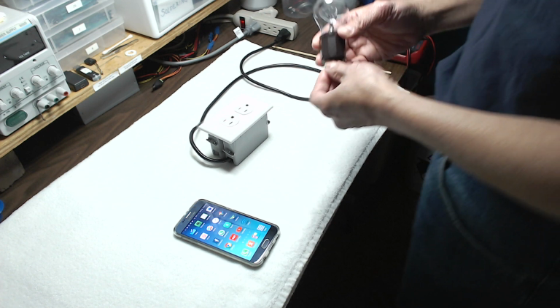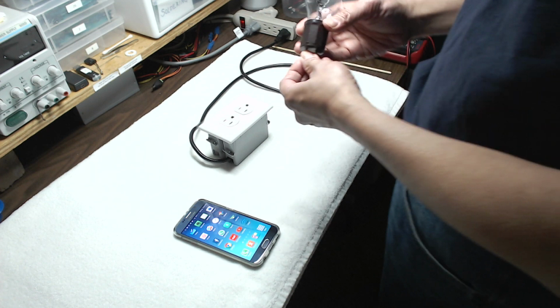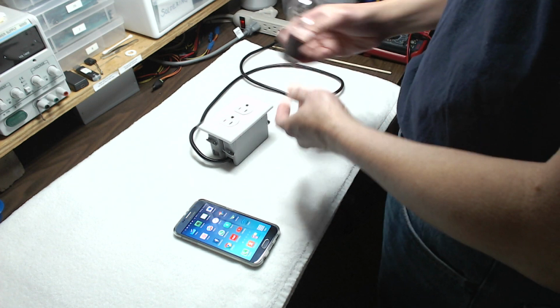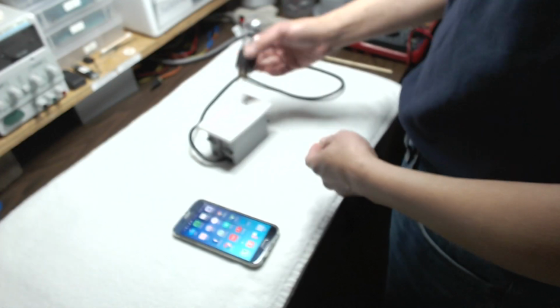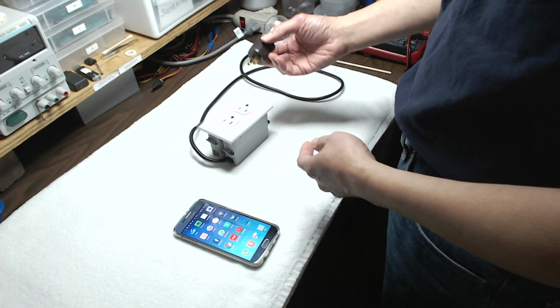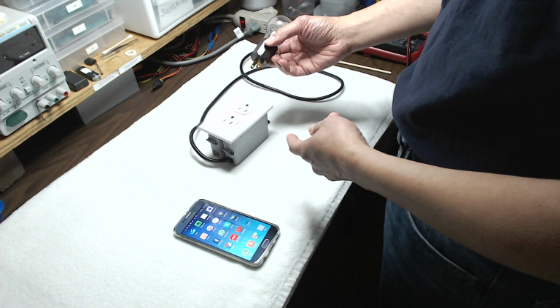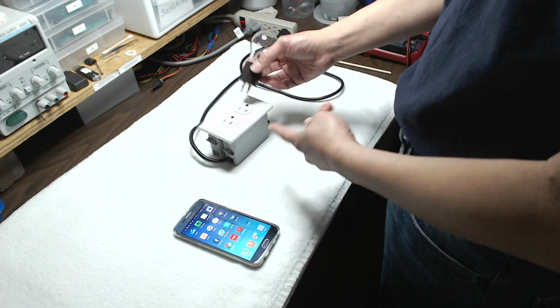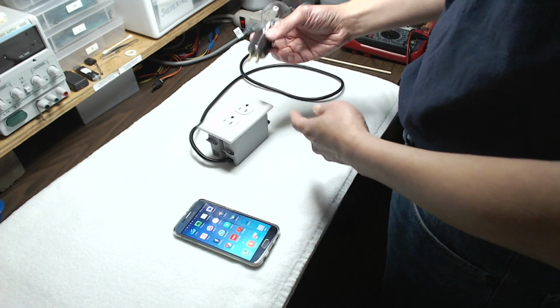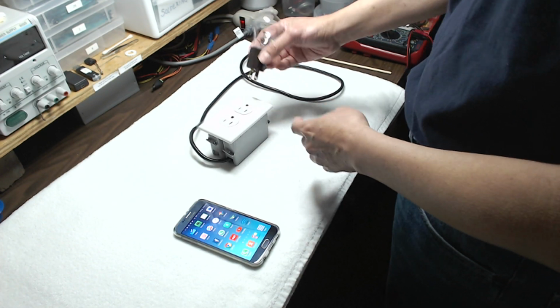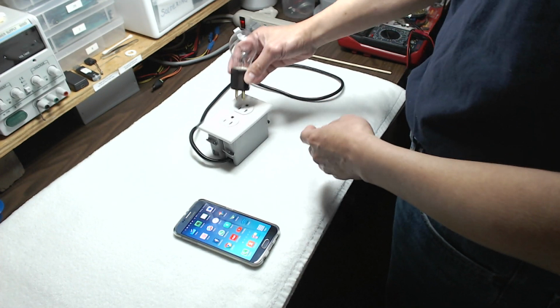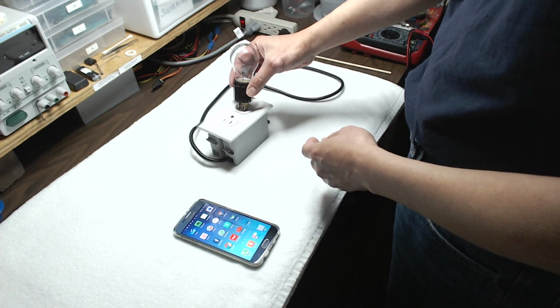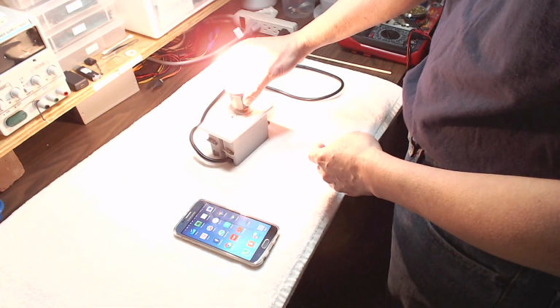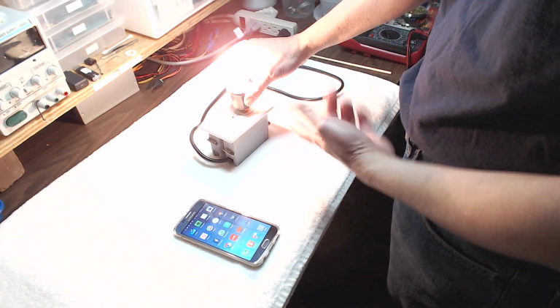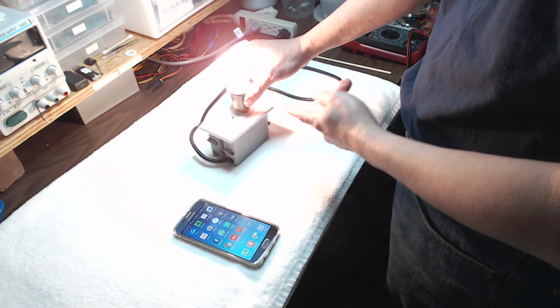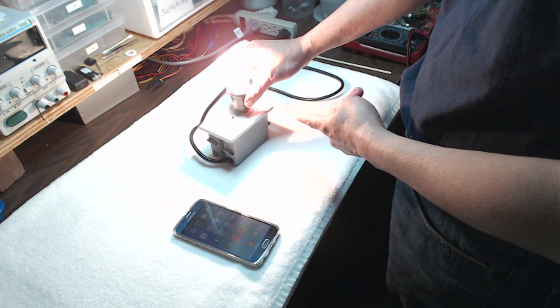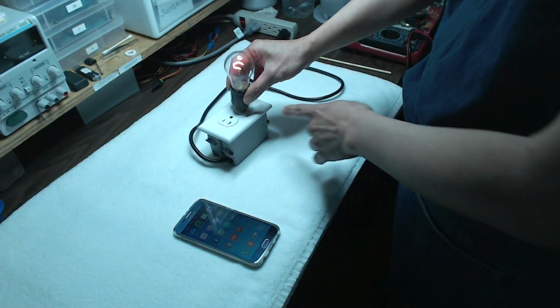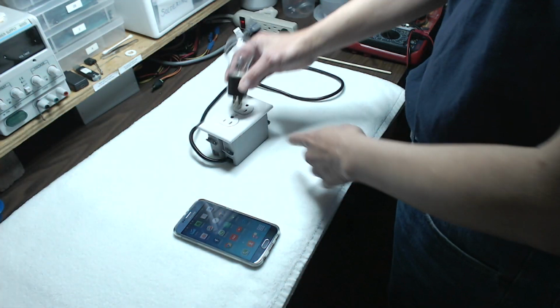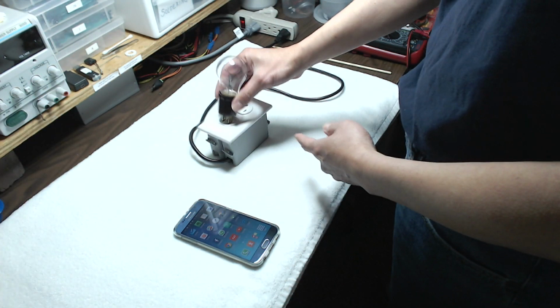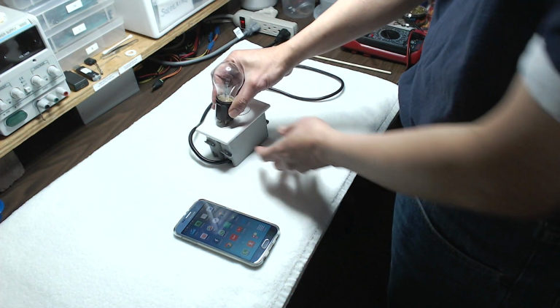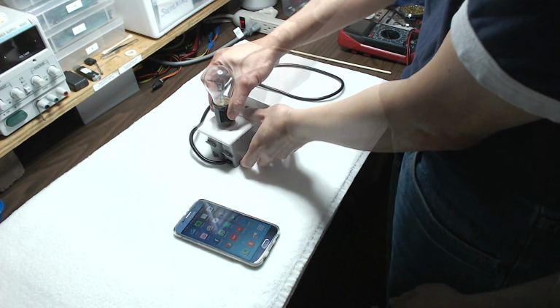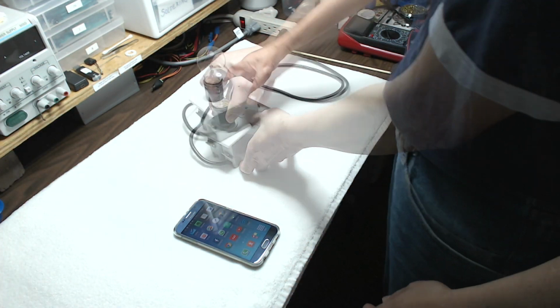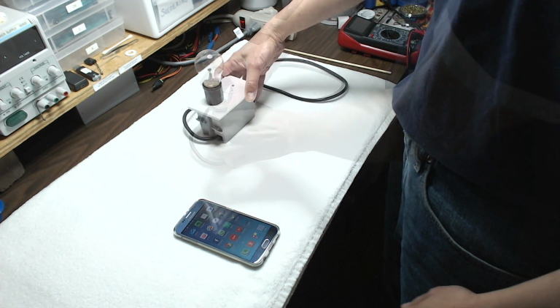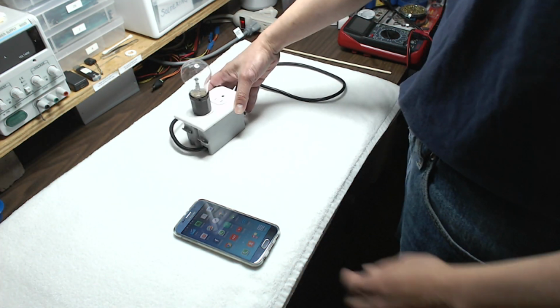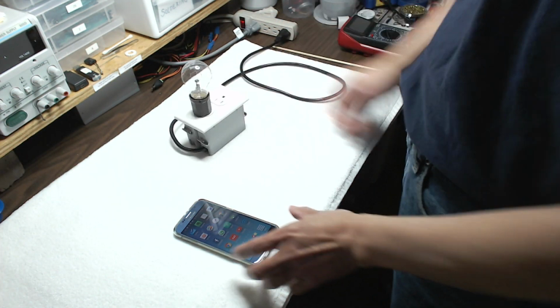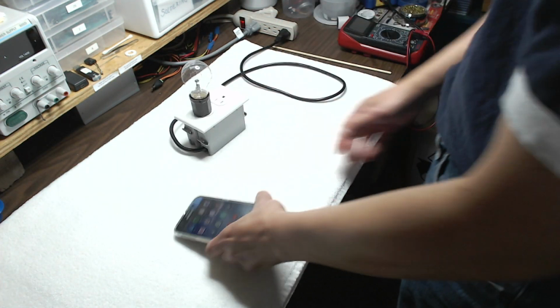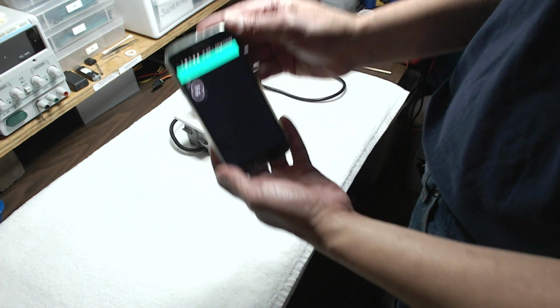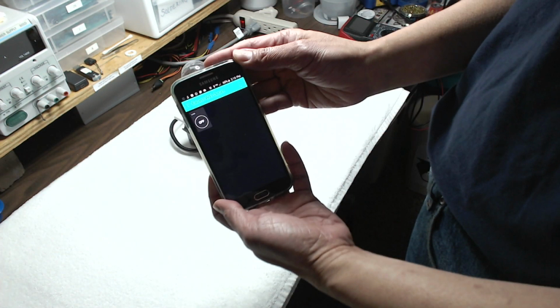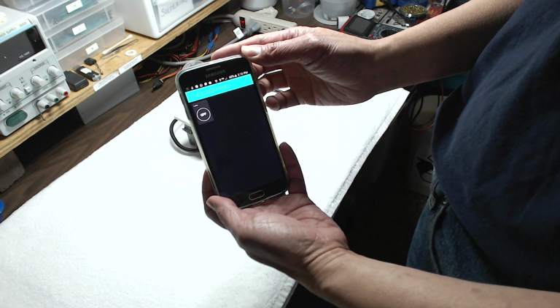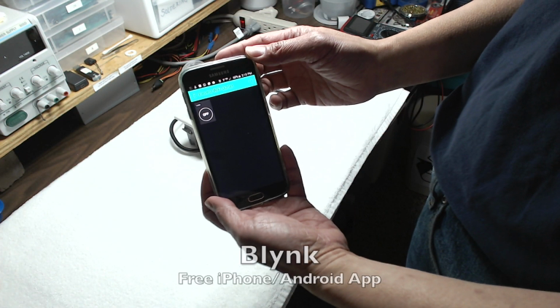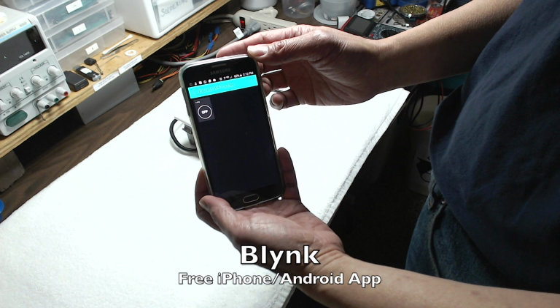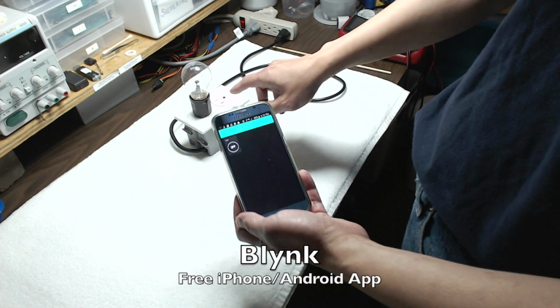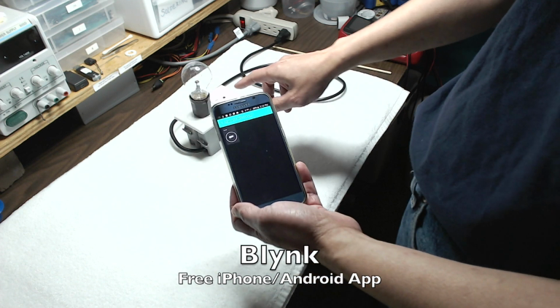One of these is actually not switched — I think it's this one — so that's always on. And I have this one switched. Here's the app, it's called Blink.